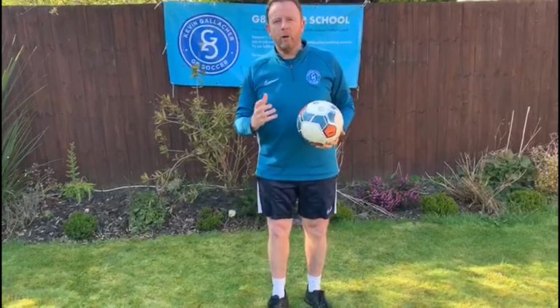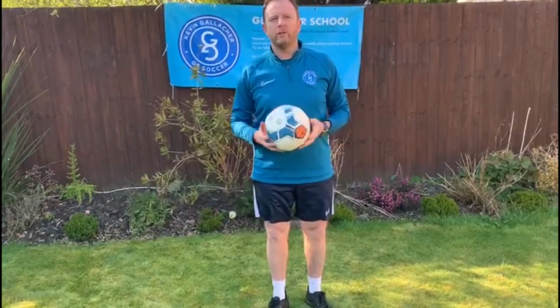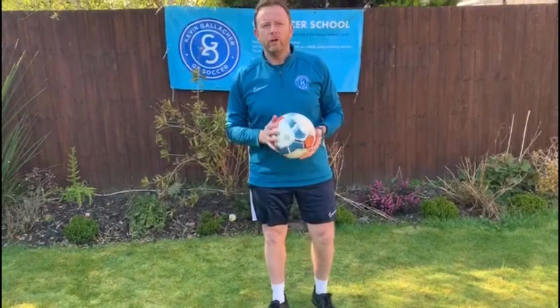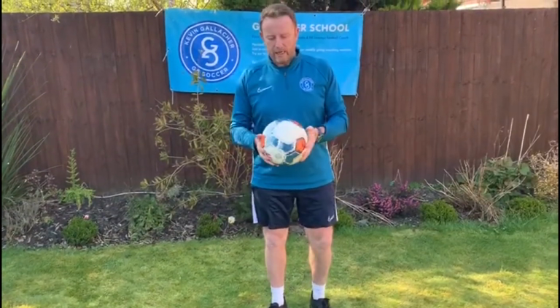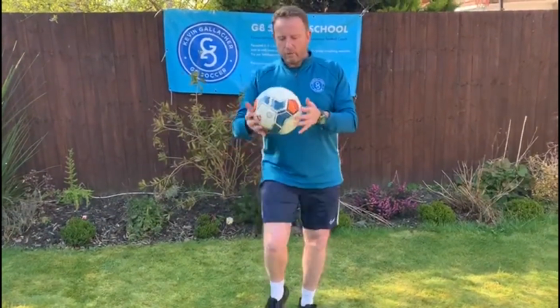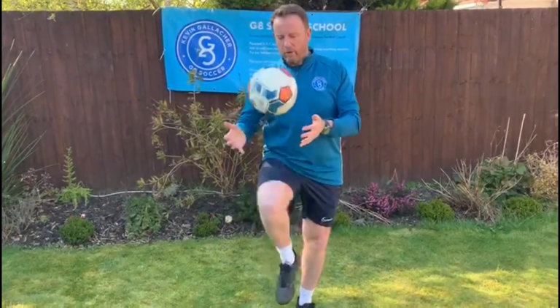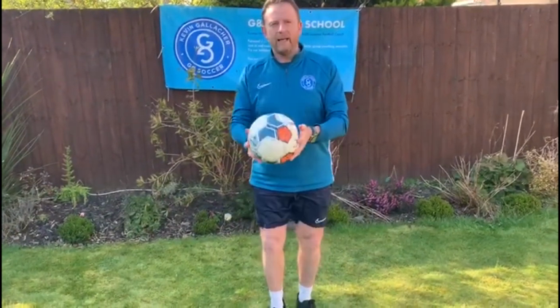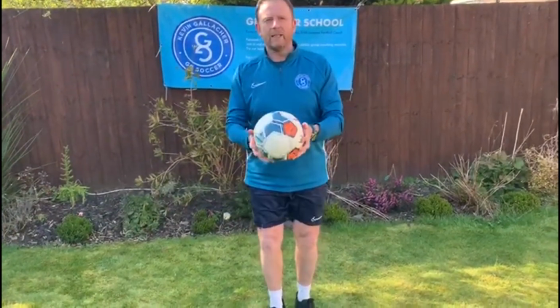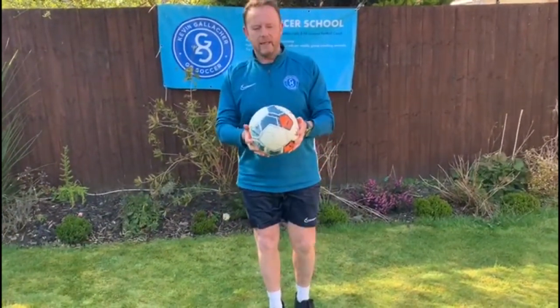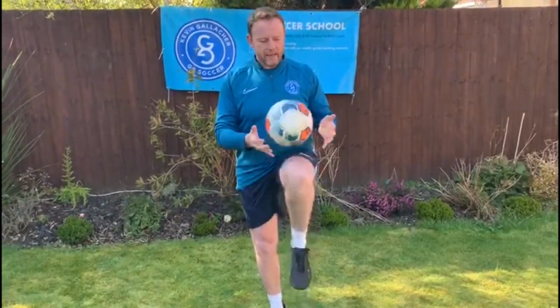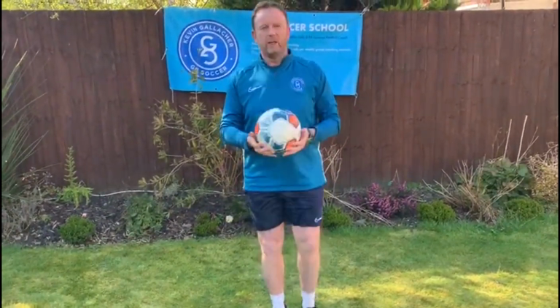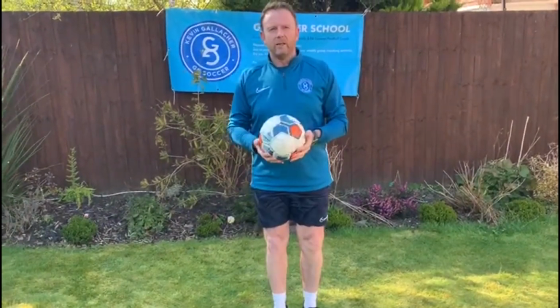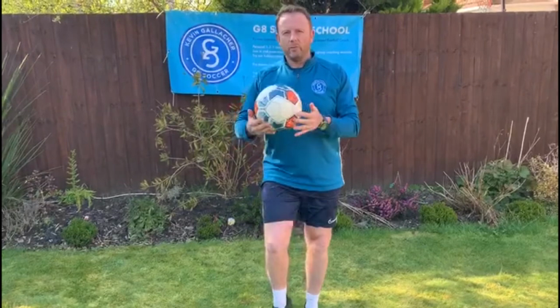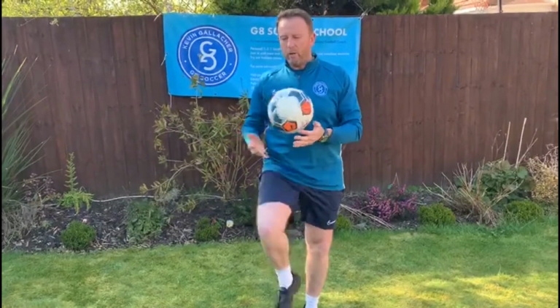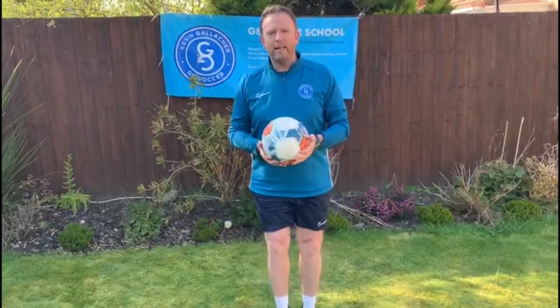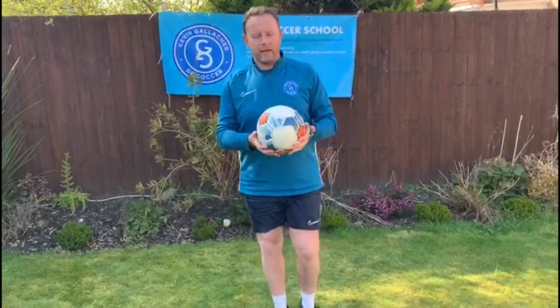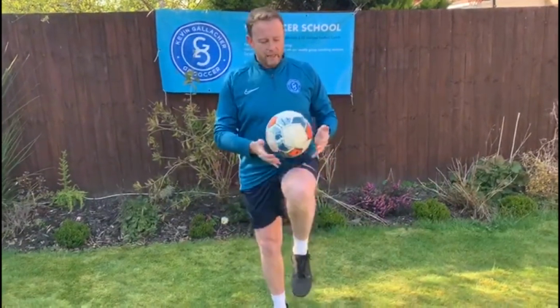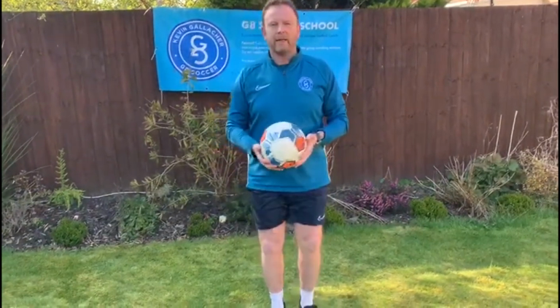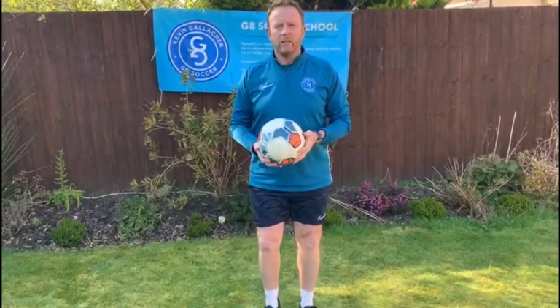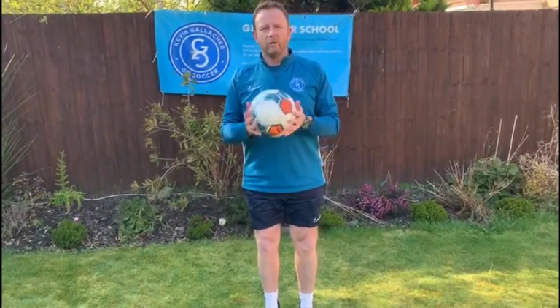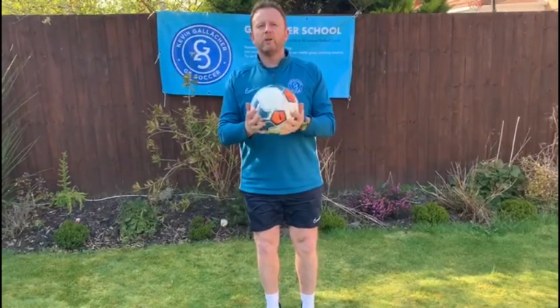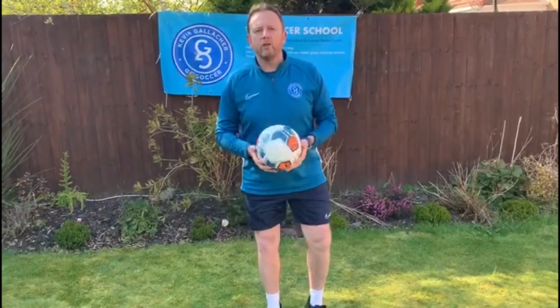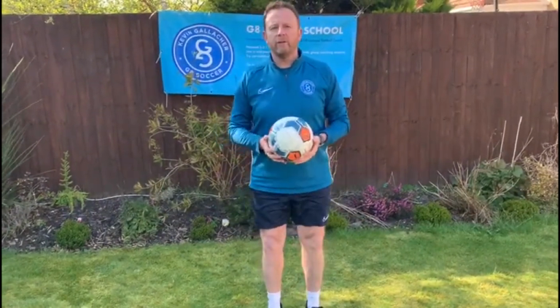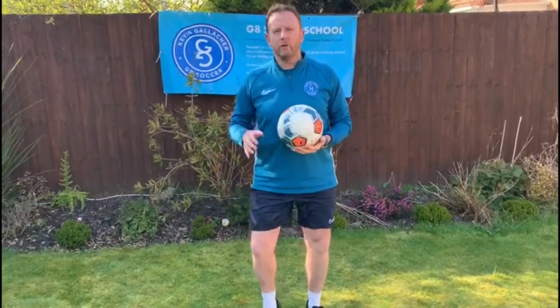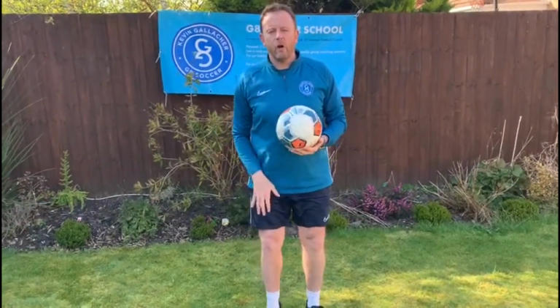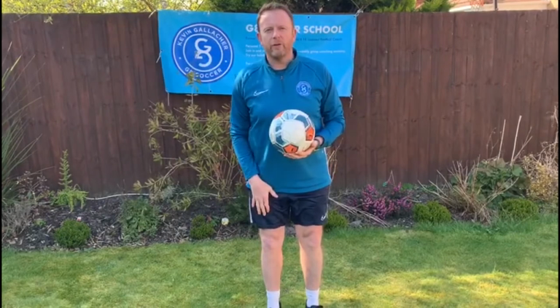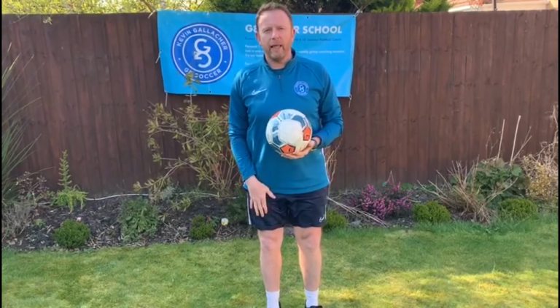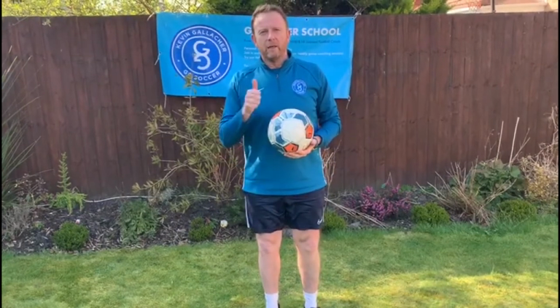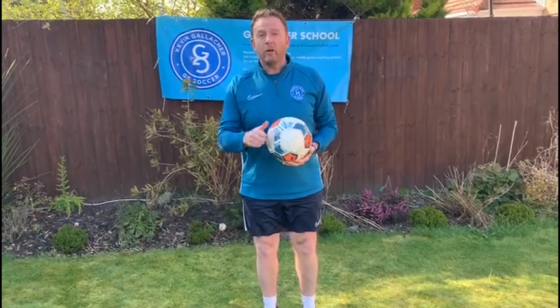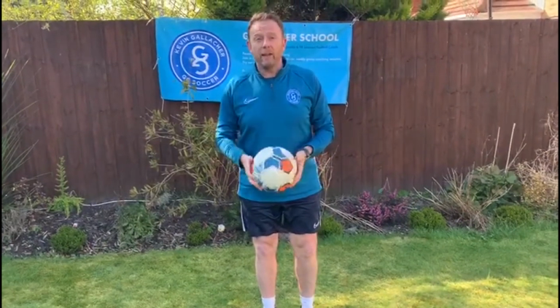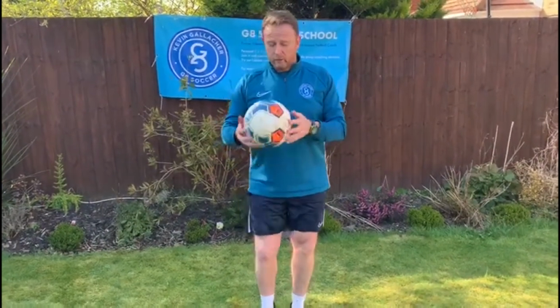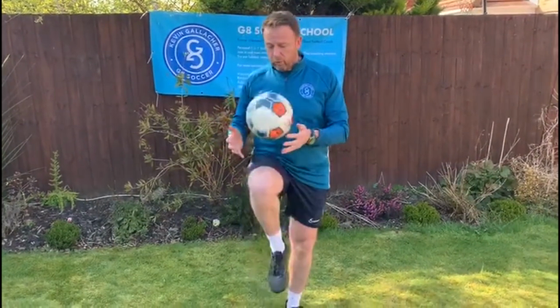What I want you to do is drop the ball into your thigh and catch it. Now do it with your strongest leg first. If you're stronger on your right leg, try it on the right leg.